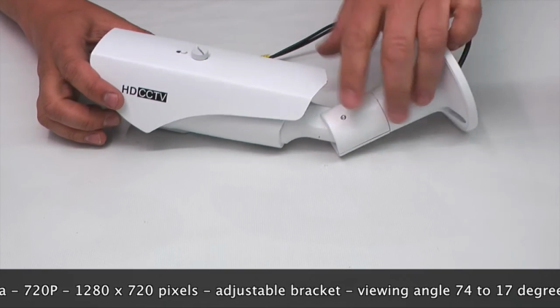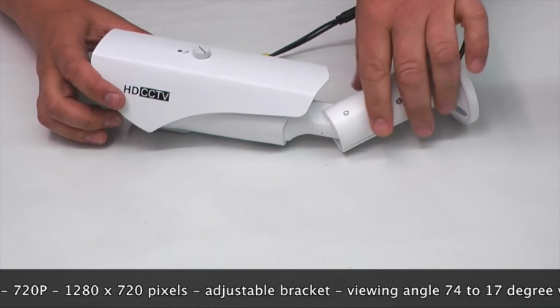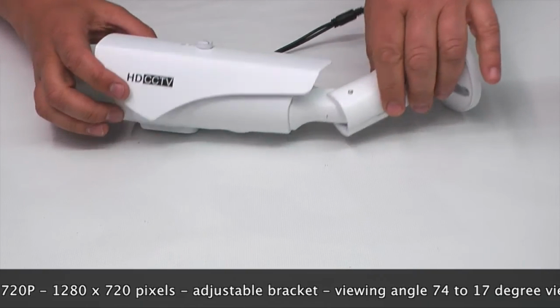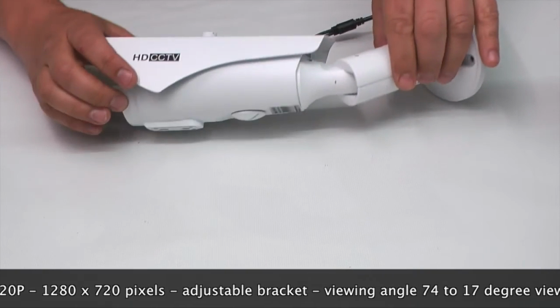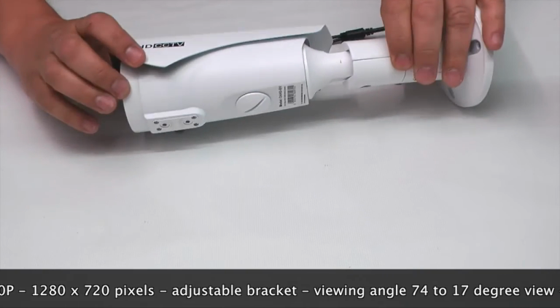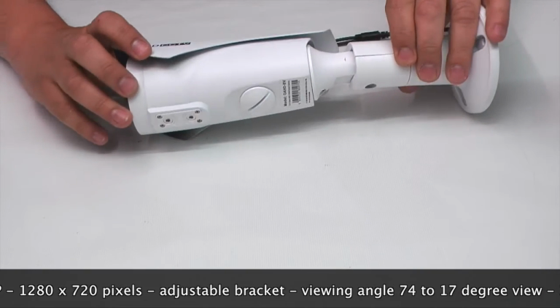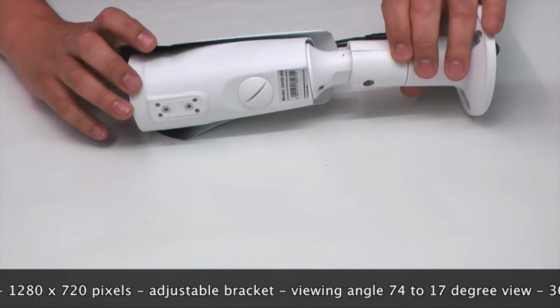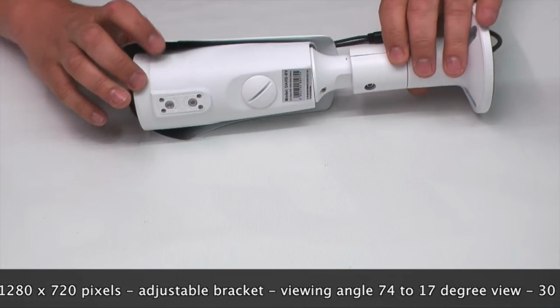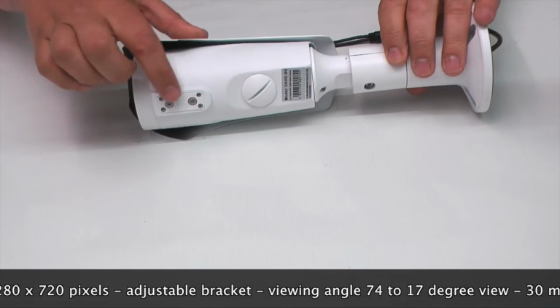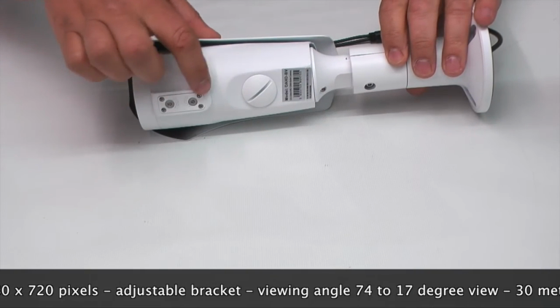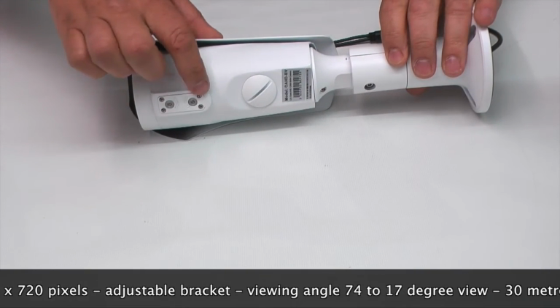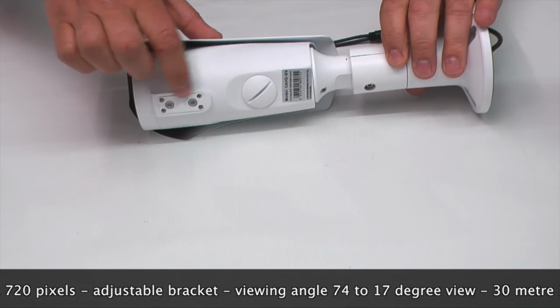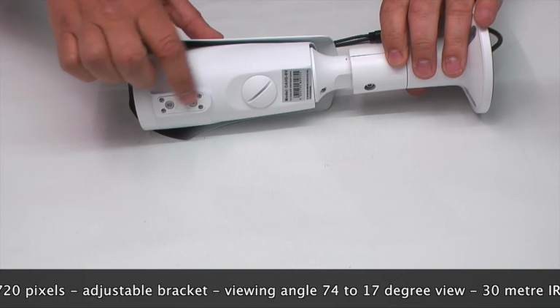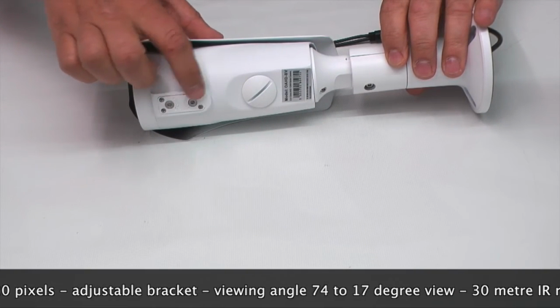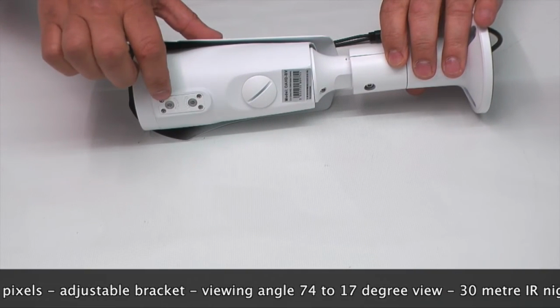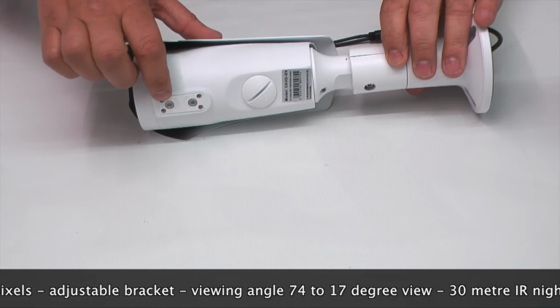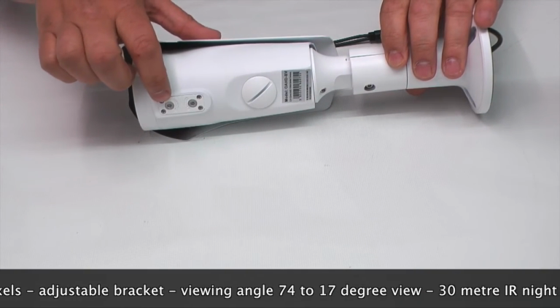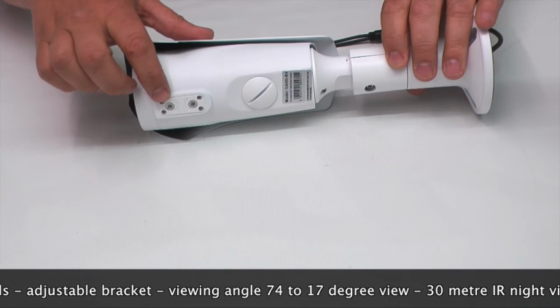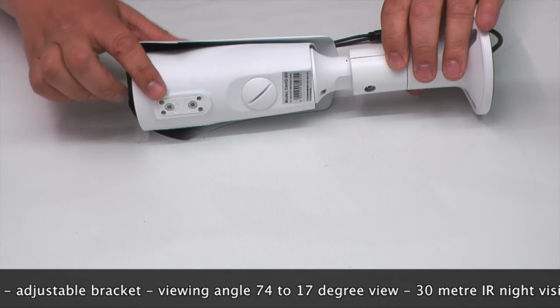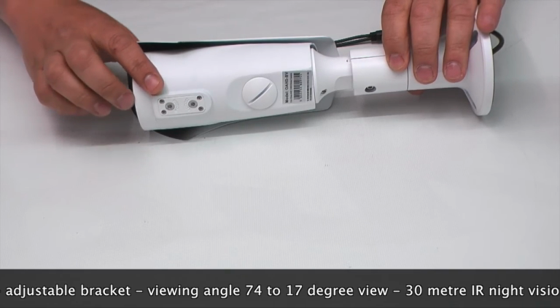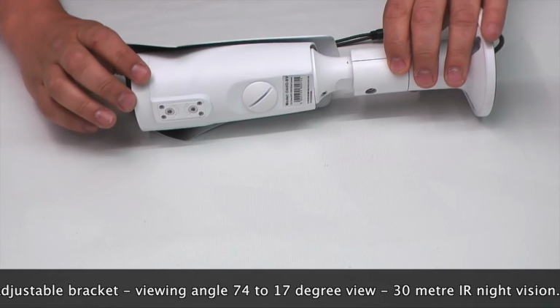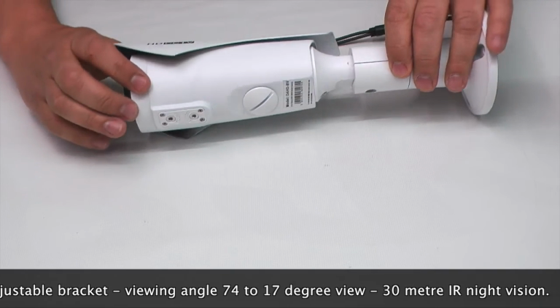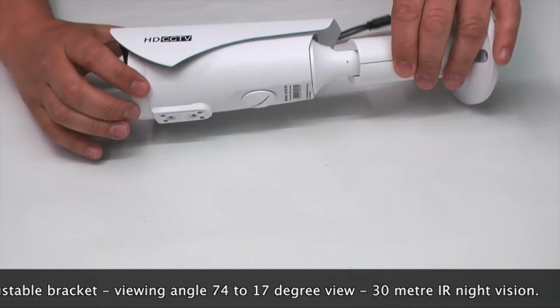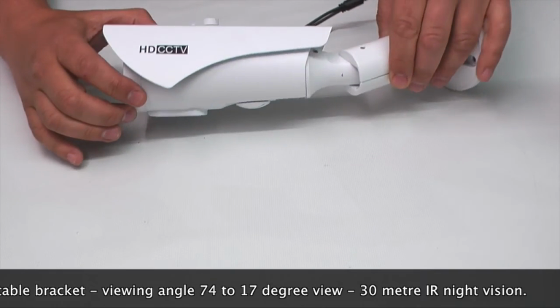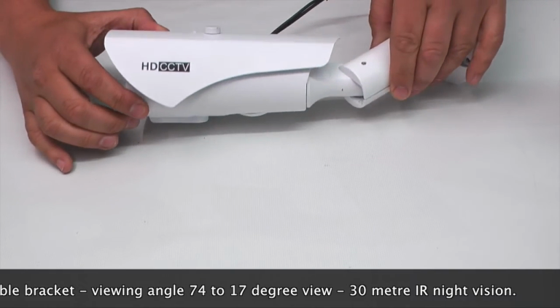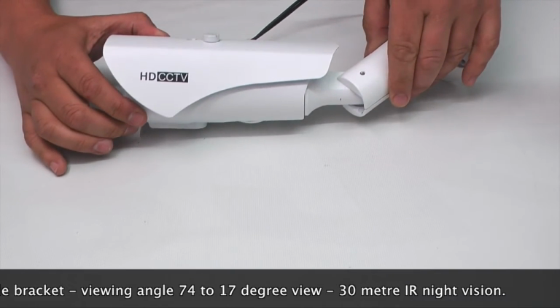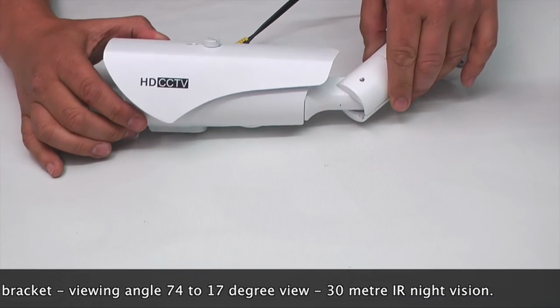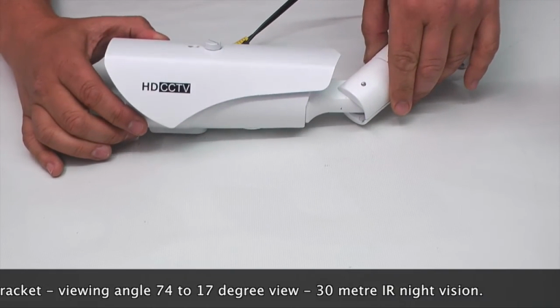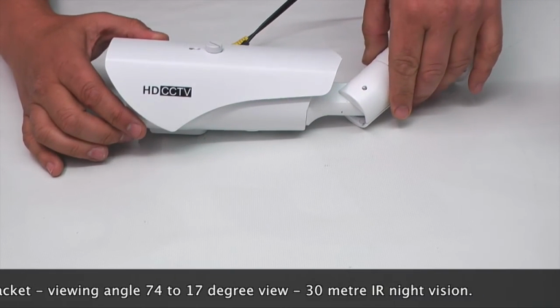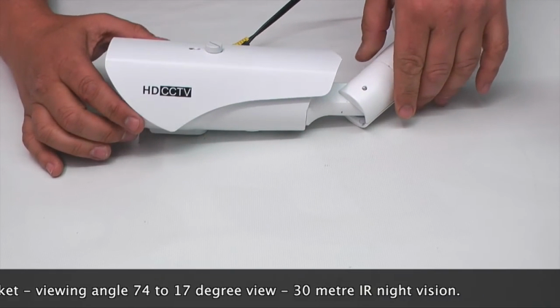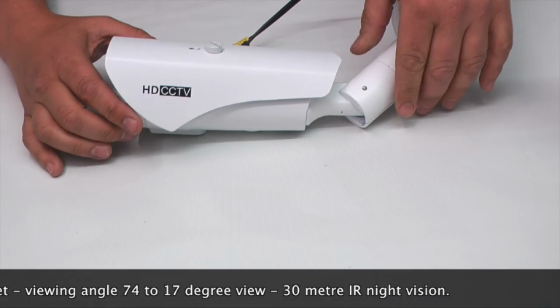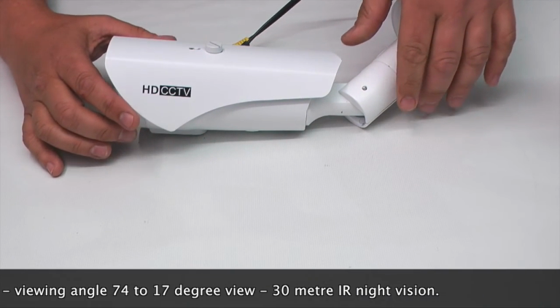The camera viewing angle can be adjusted using the two screws underneath, and it gives you between 74 and 17 degrees view.